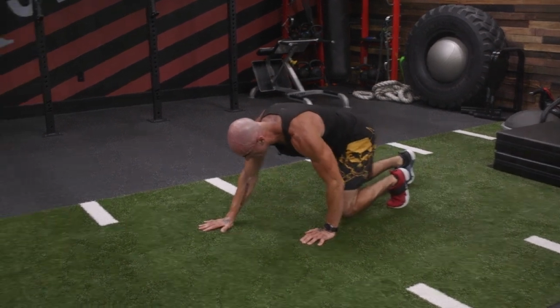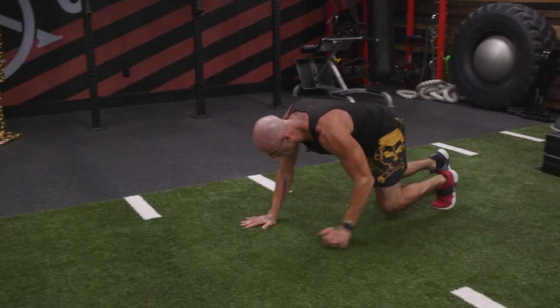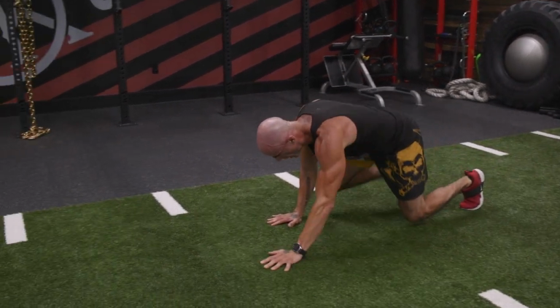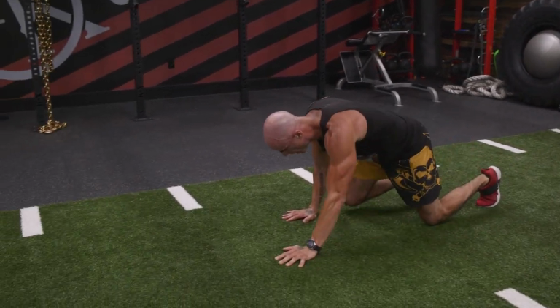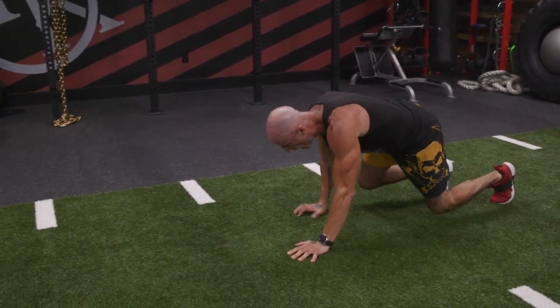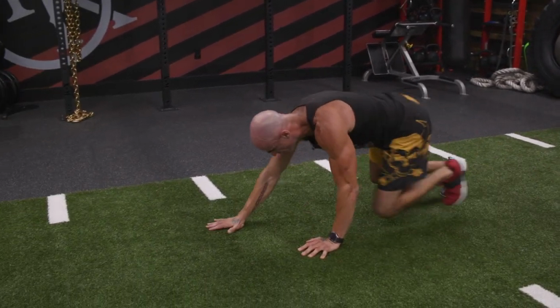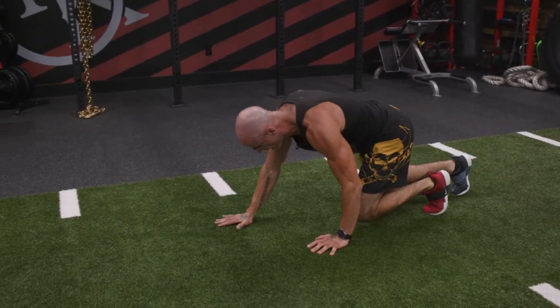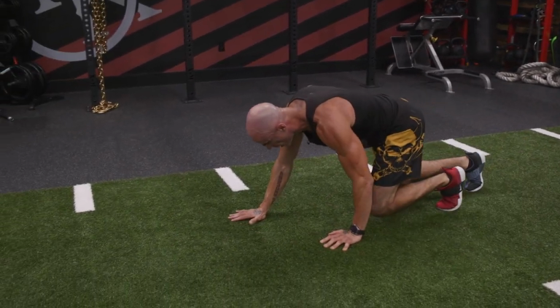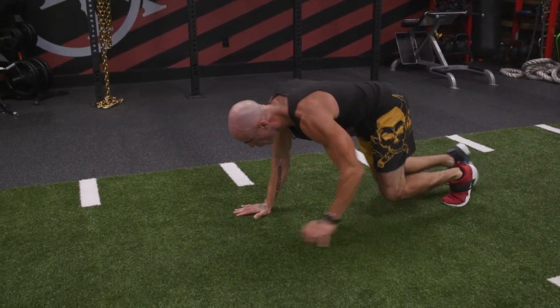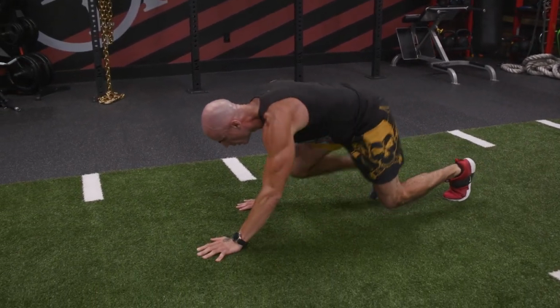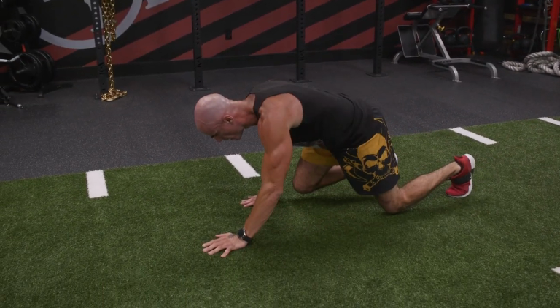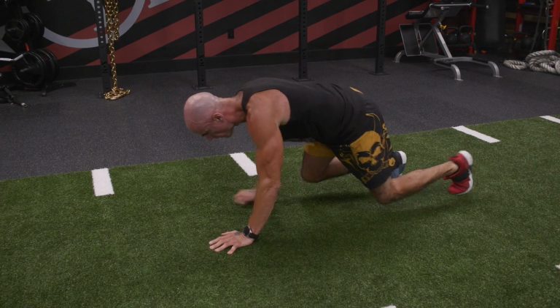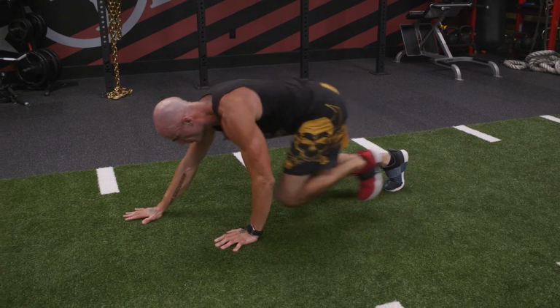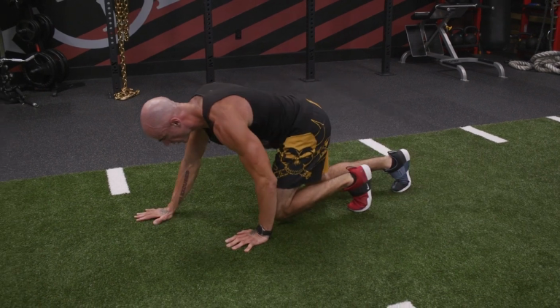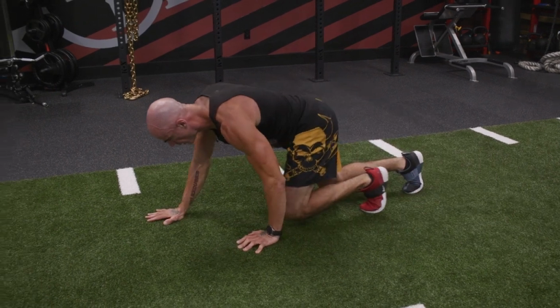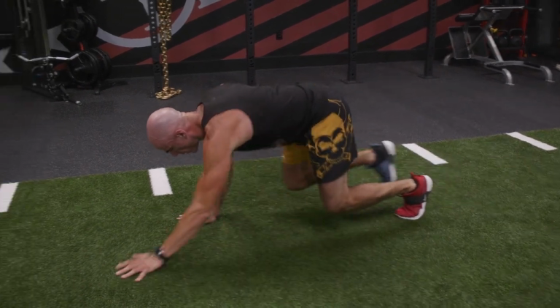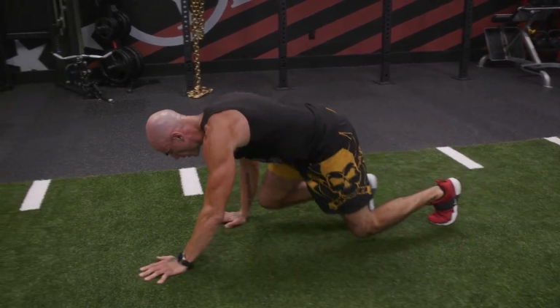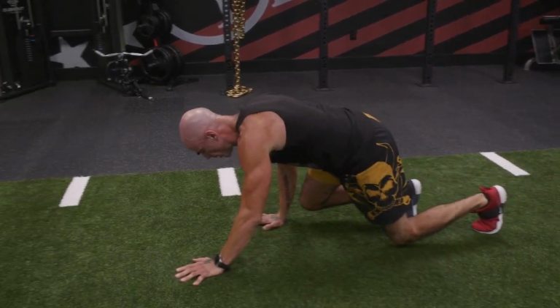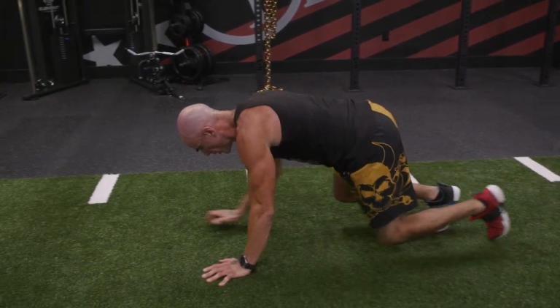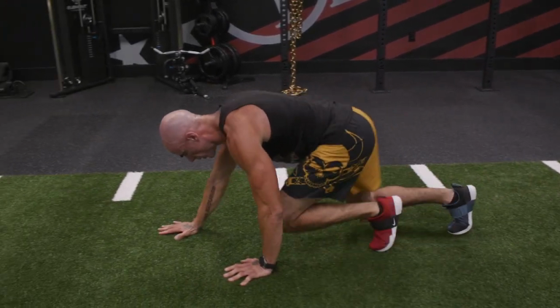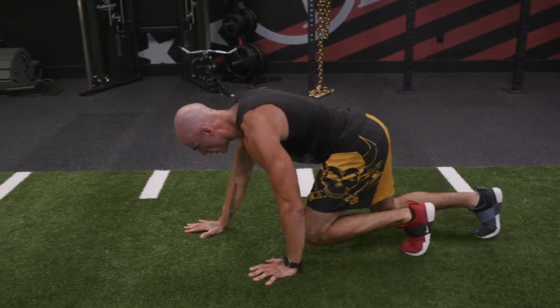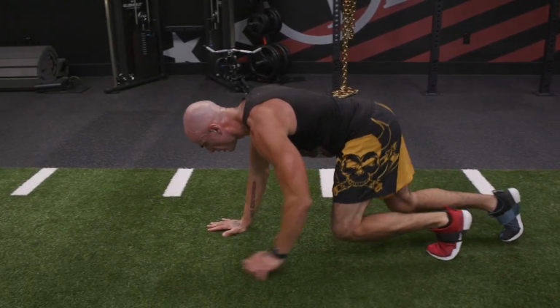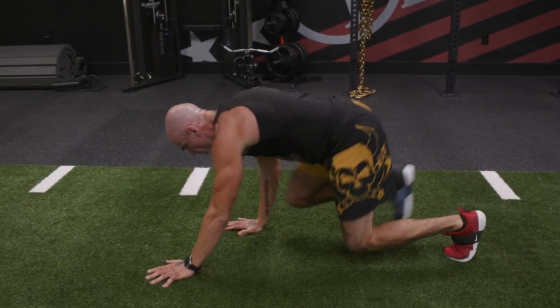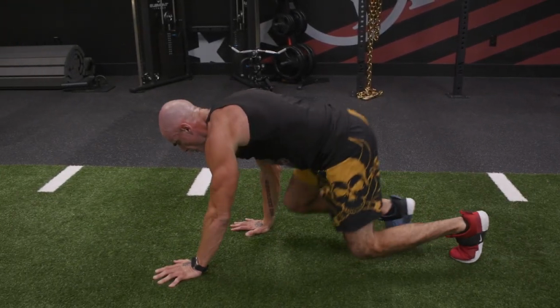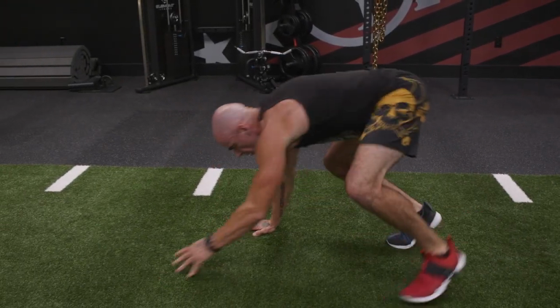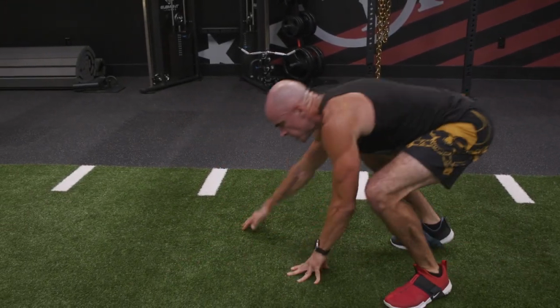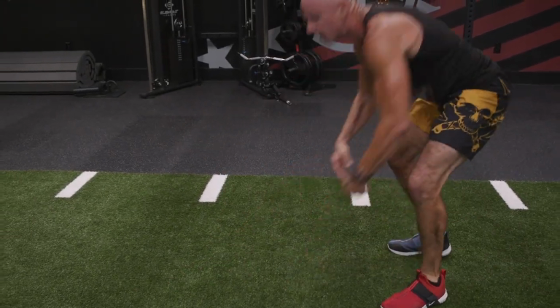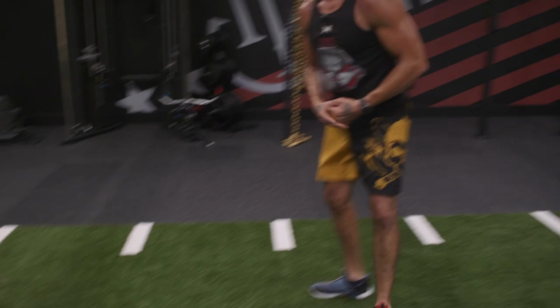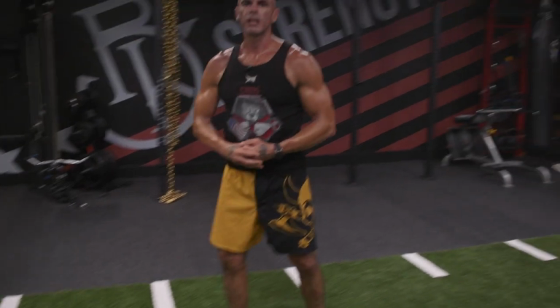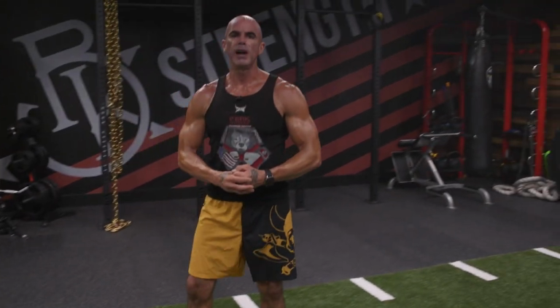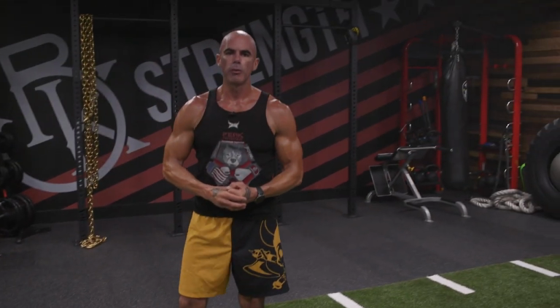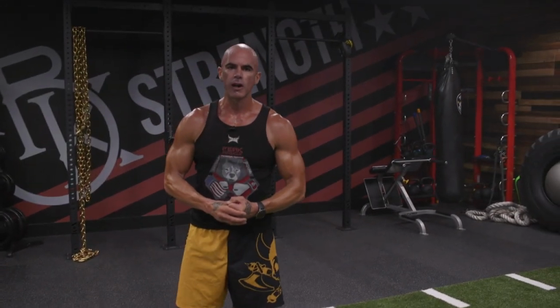Opposite arm, opposite leg. That's a bear walk.